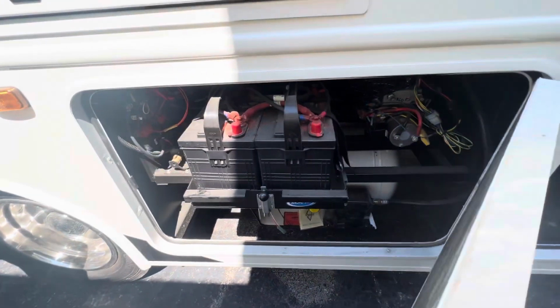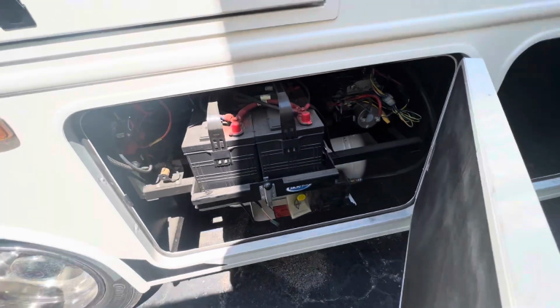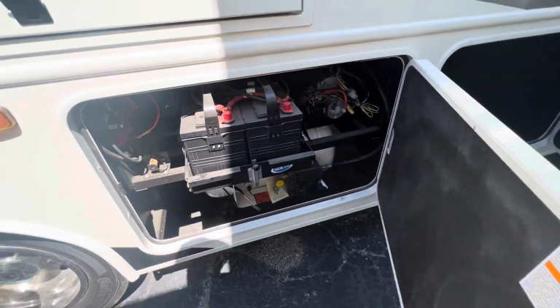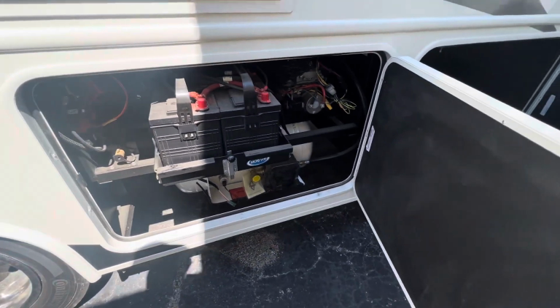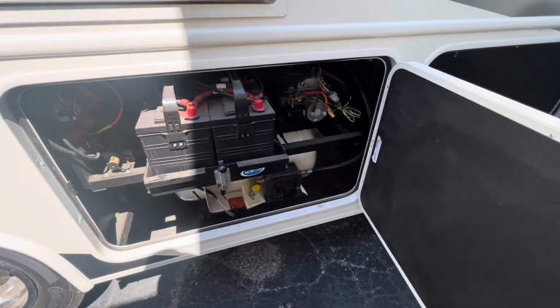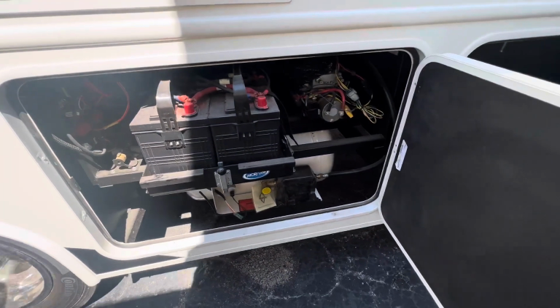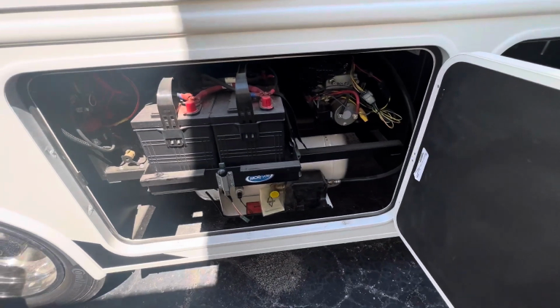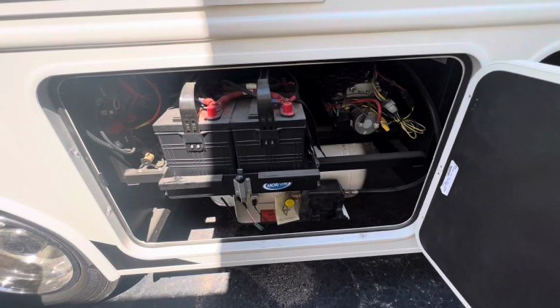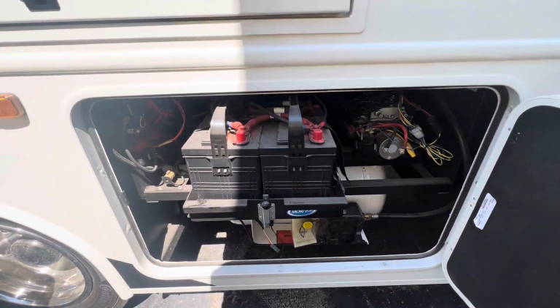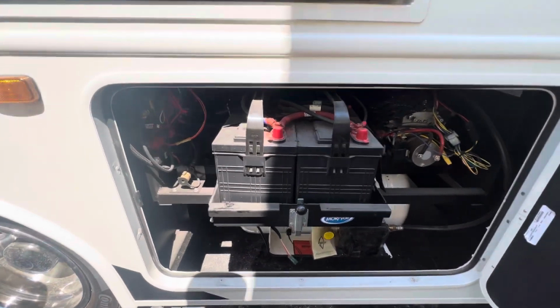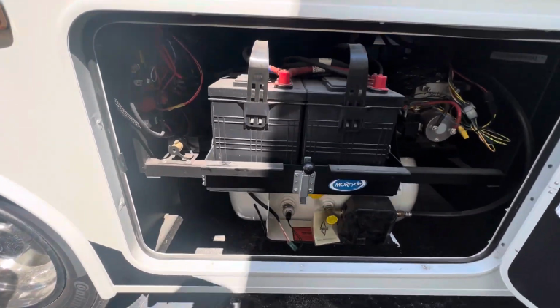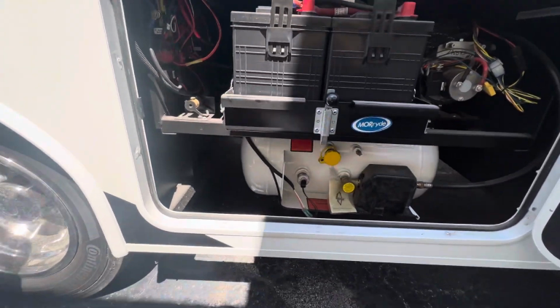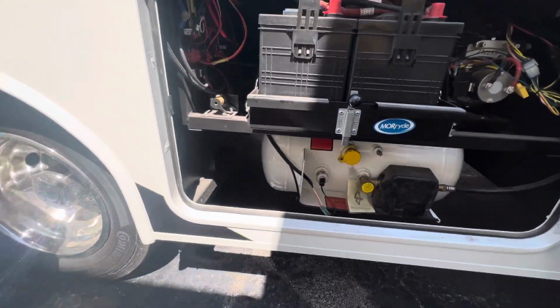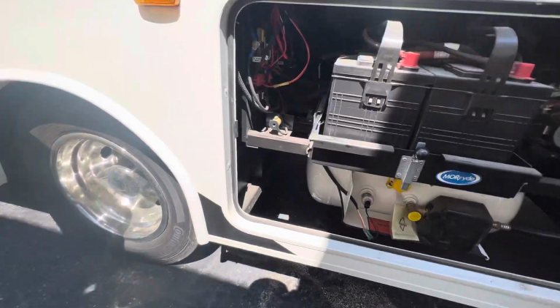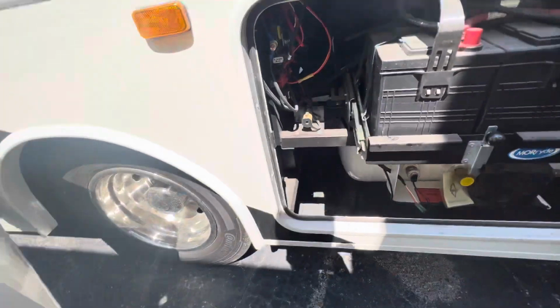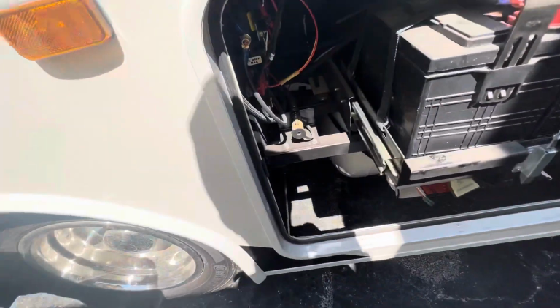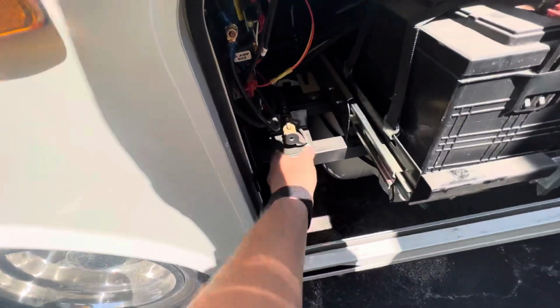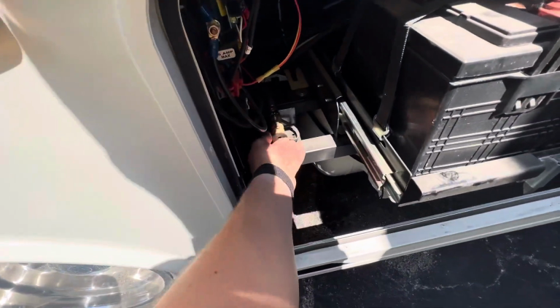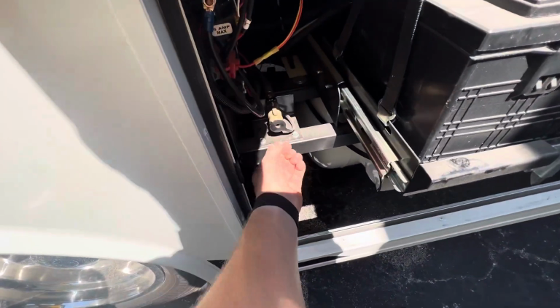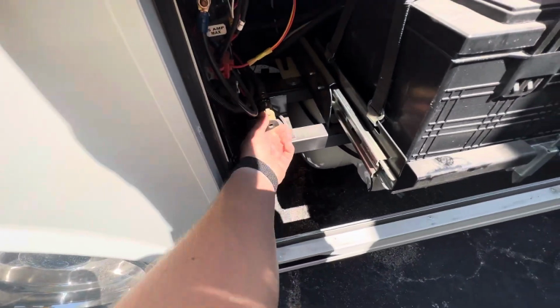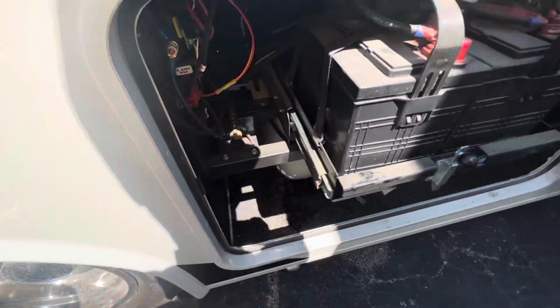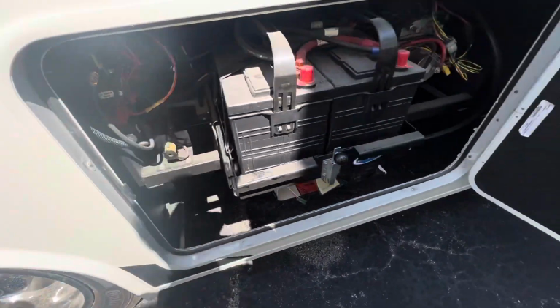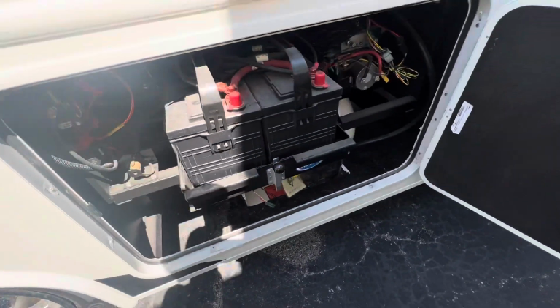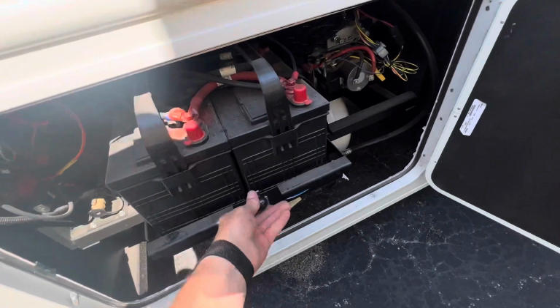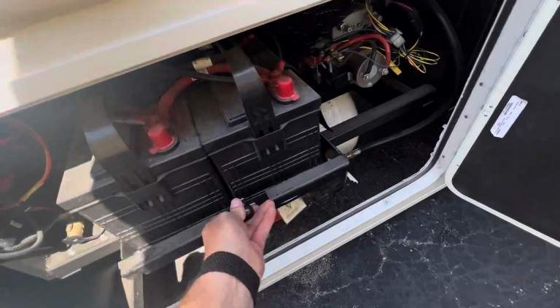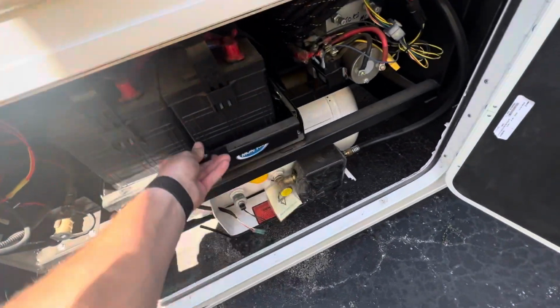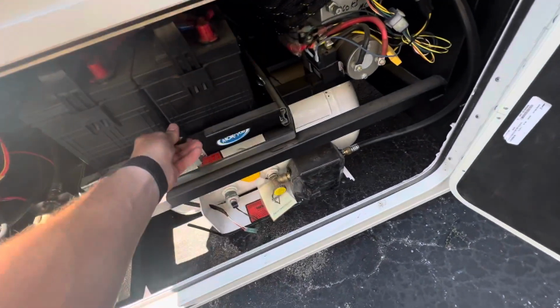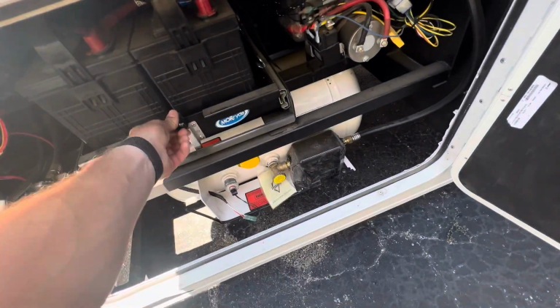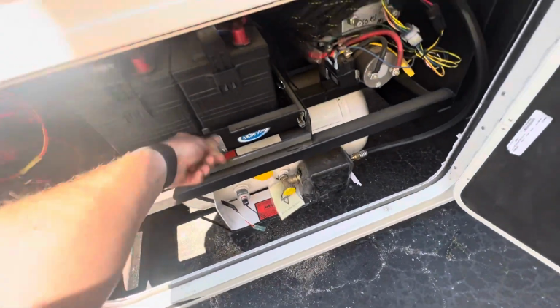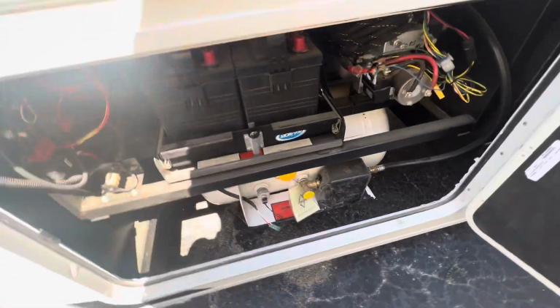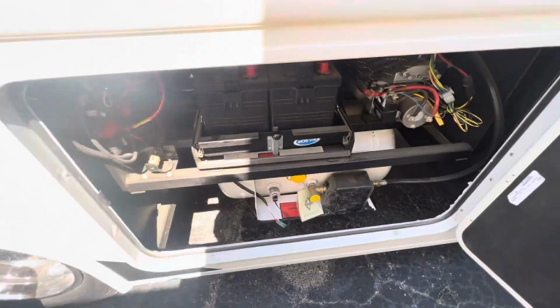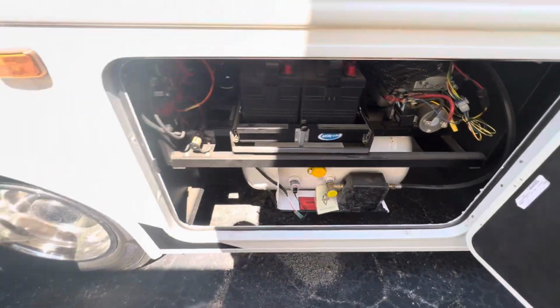Over here we've got our big propane tank — fillable, of course. Got a quick connect, and then your chassis batteries as well here on a nice slide-out tray.